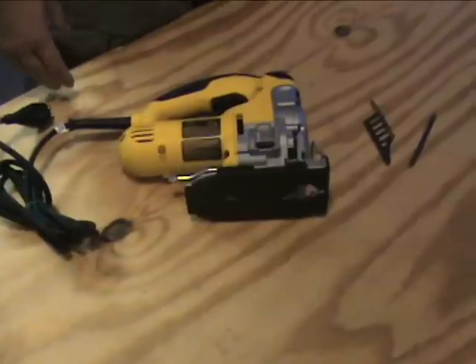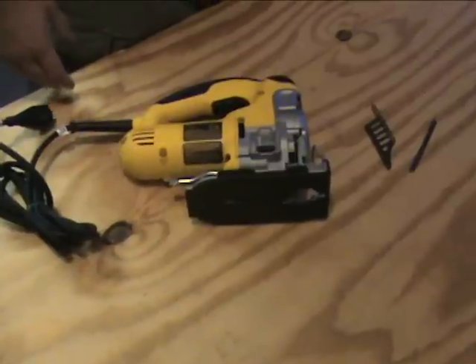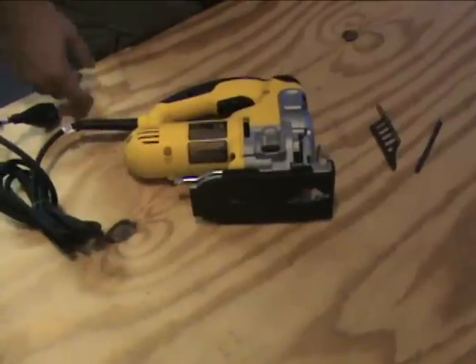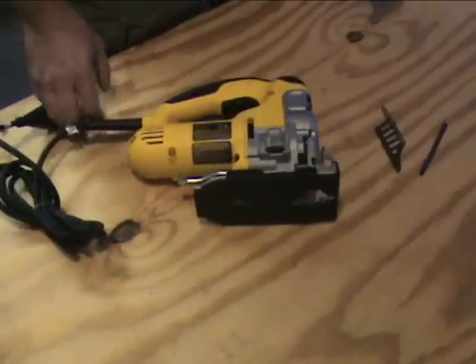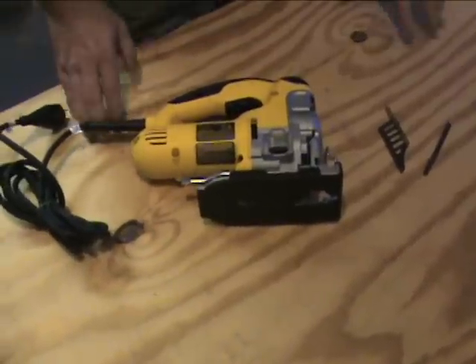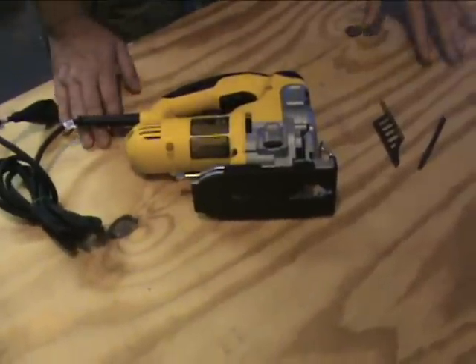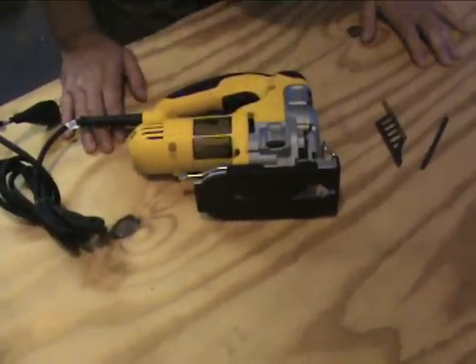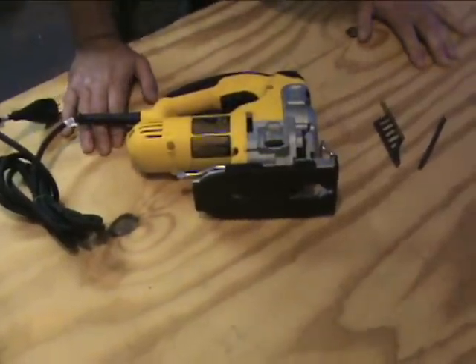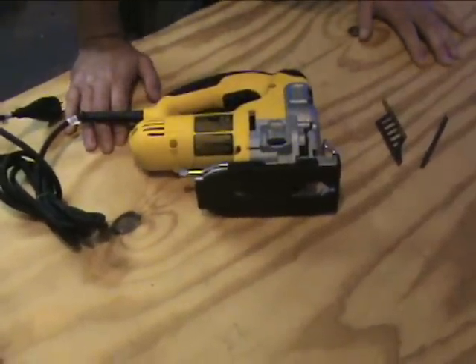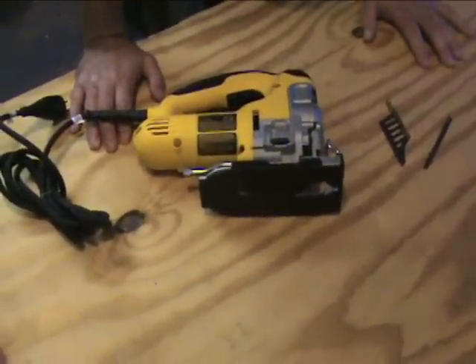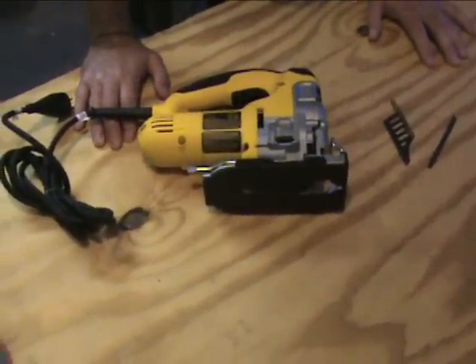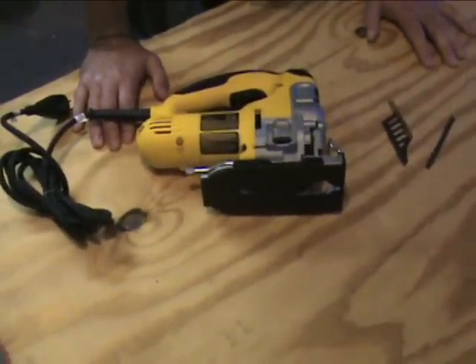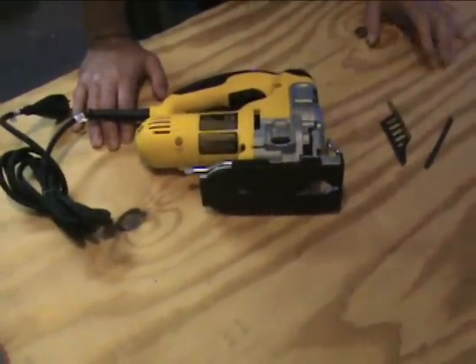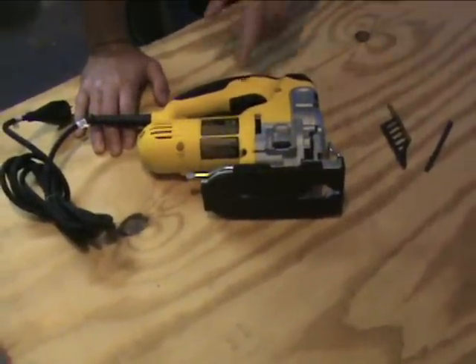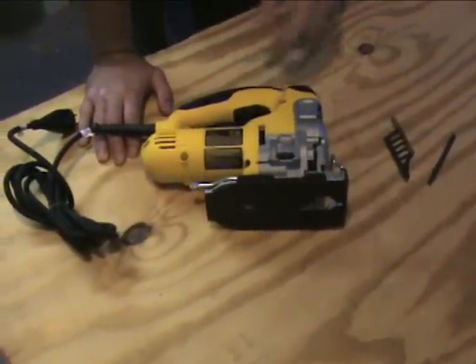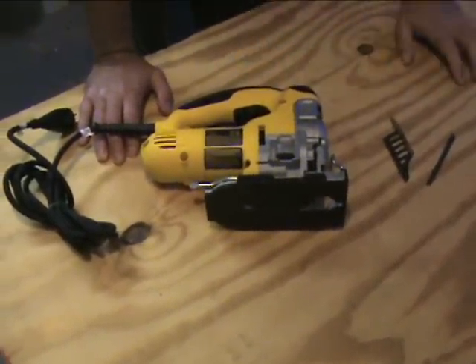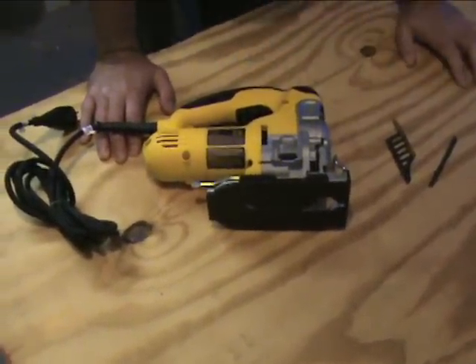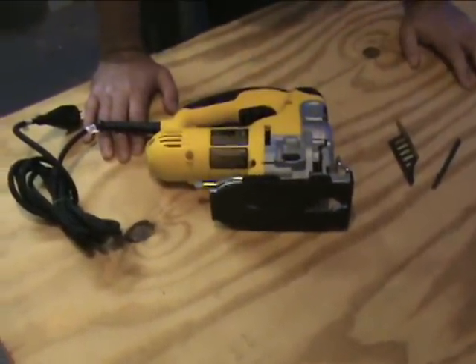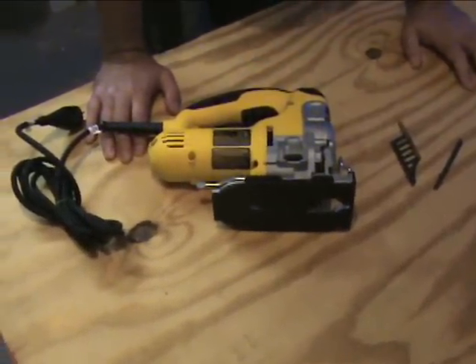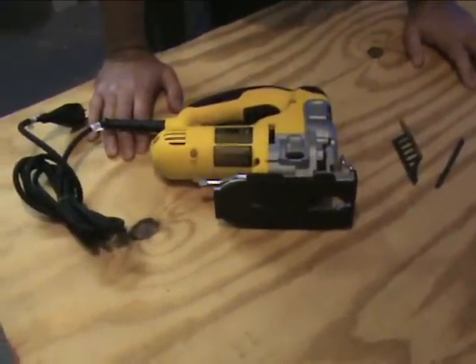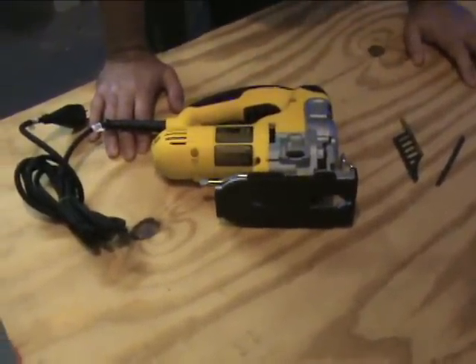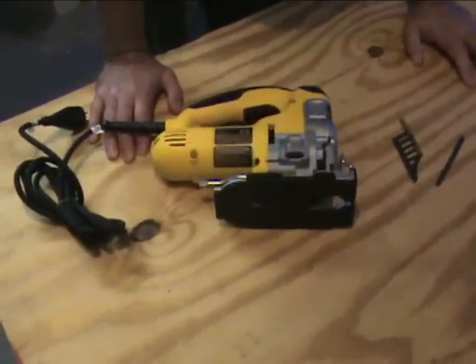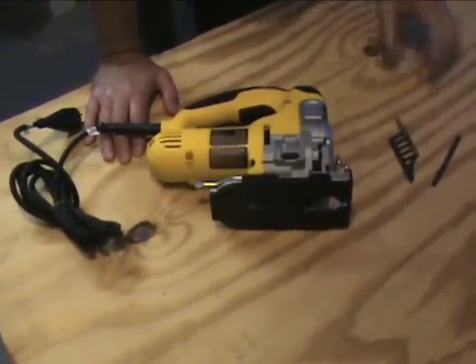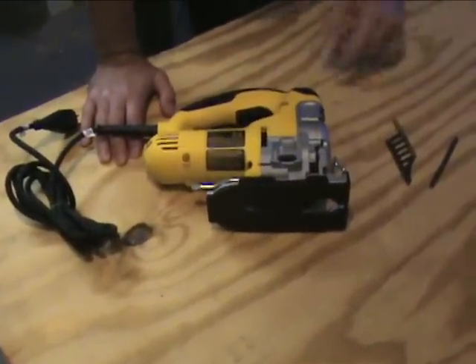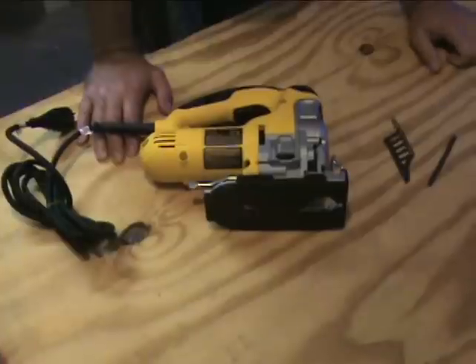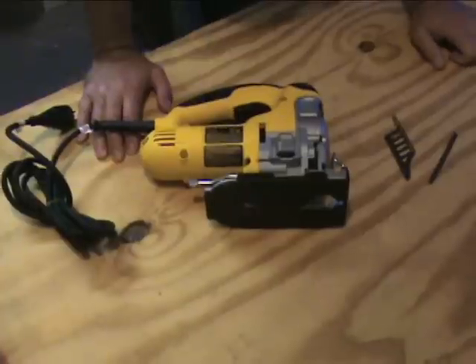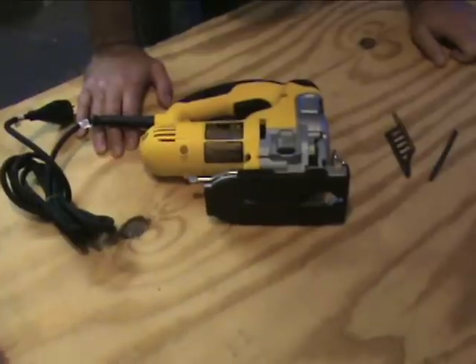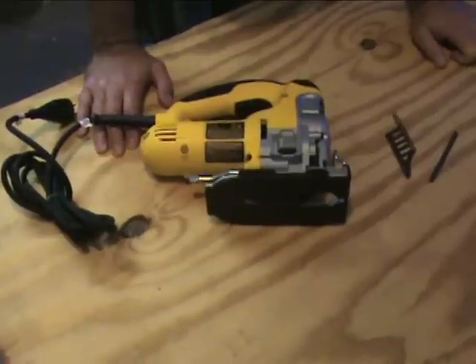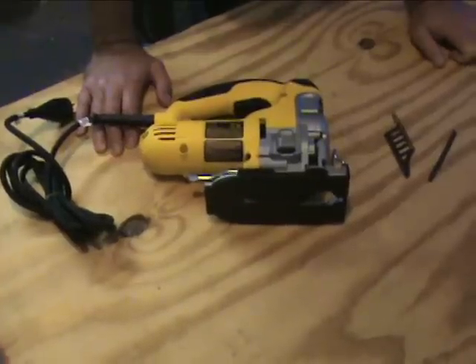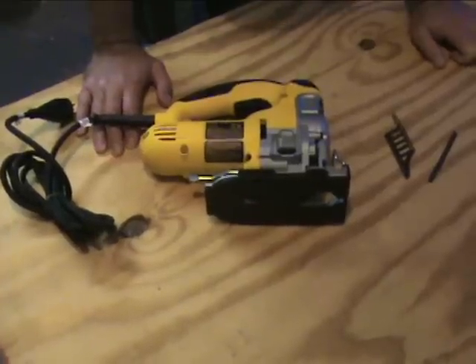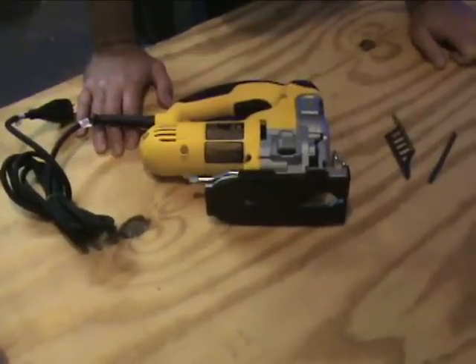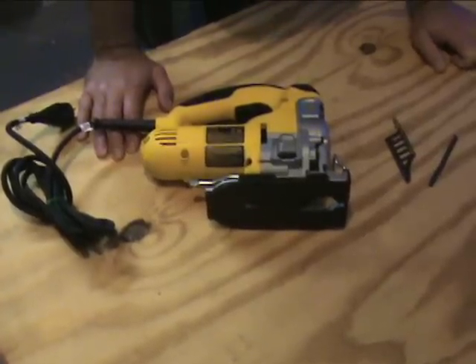Hey guys, it's Eric here with ProfessionalPowerToolGuide.com. Today we're going to go over the DeWalt Jigsaw. The model number on this is DW331.